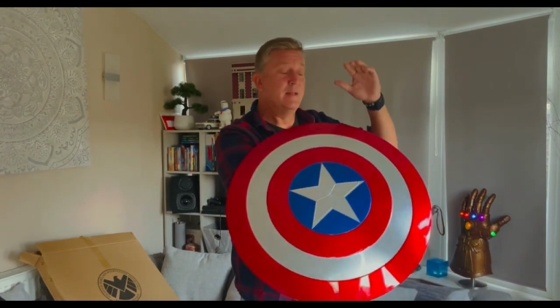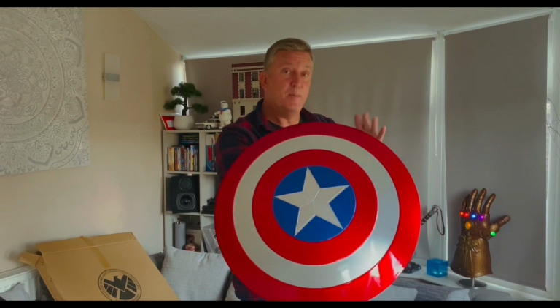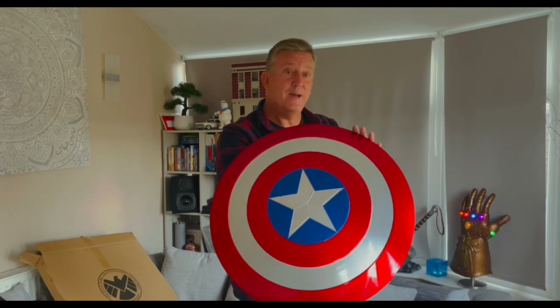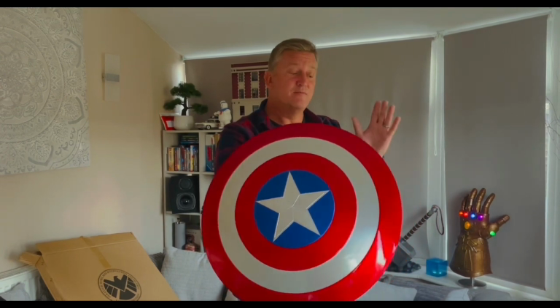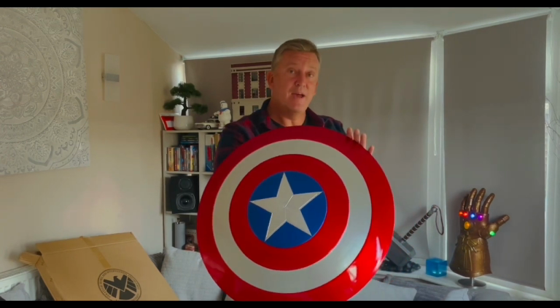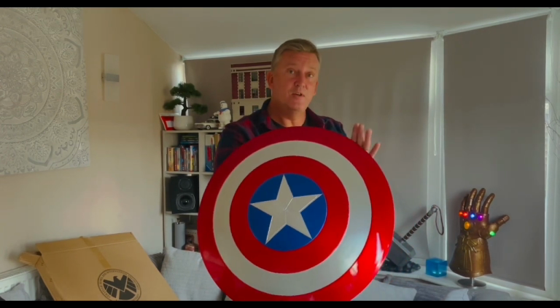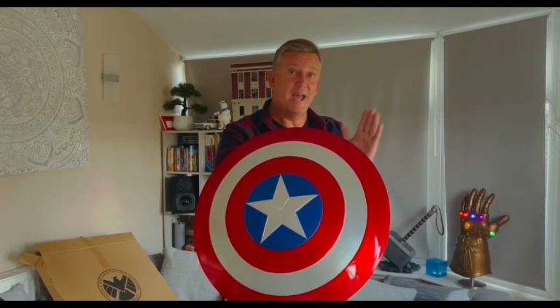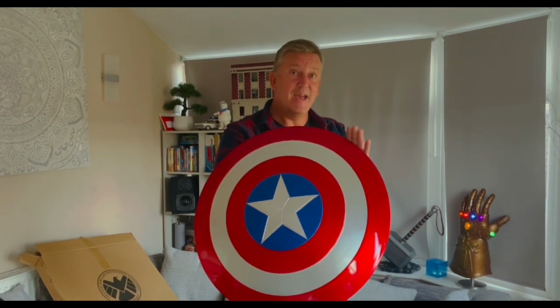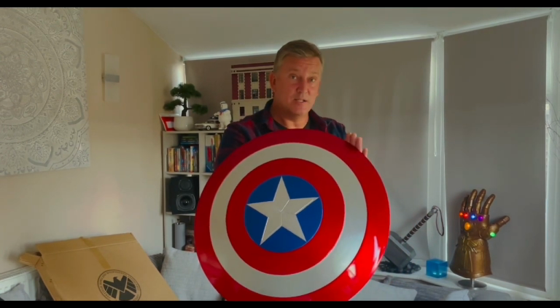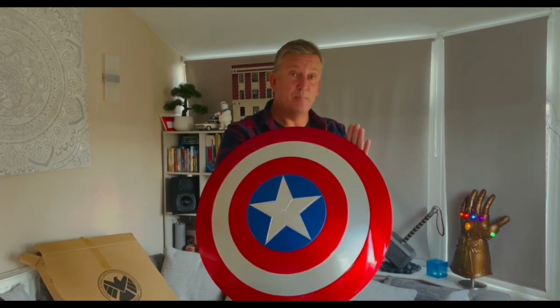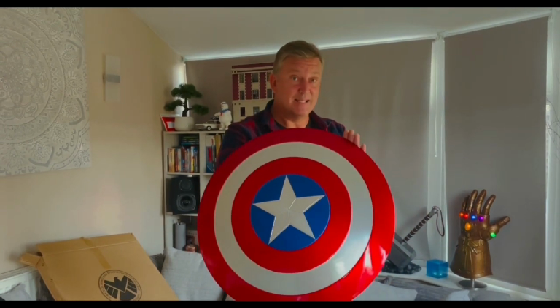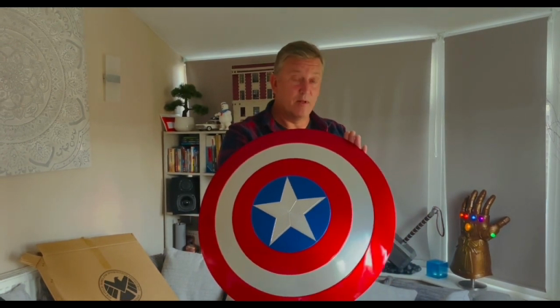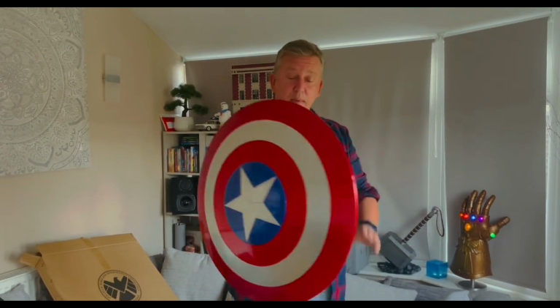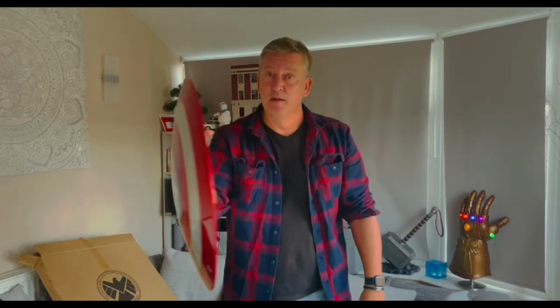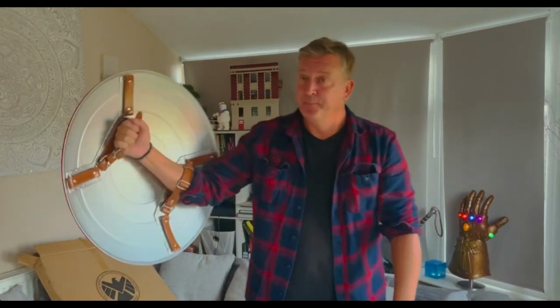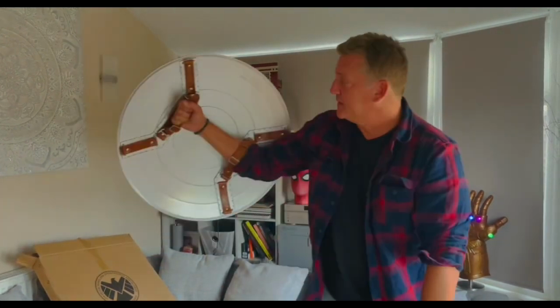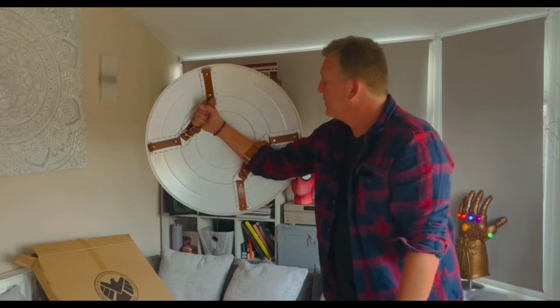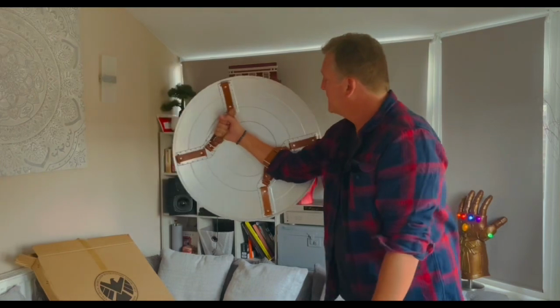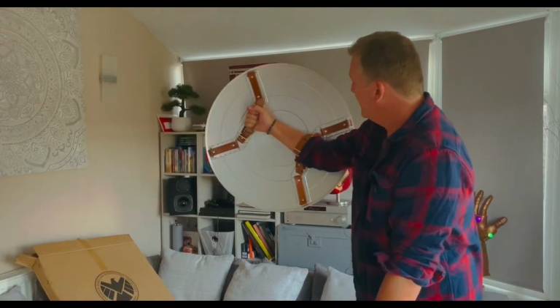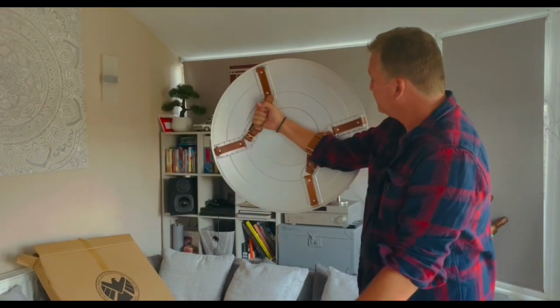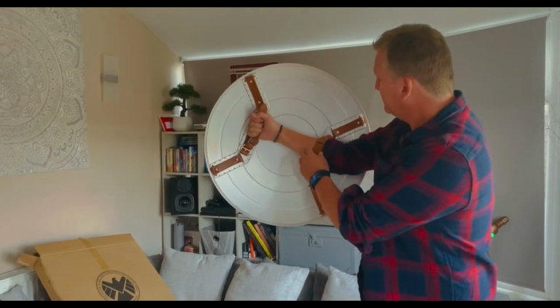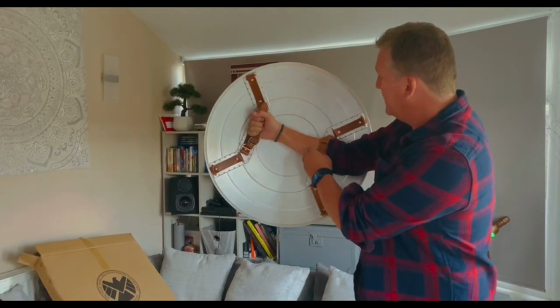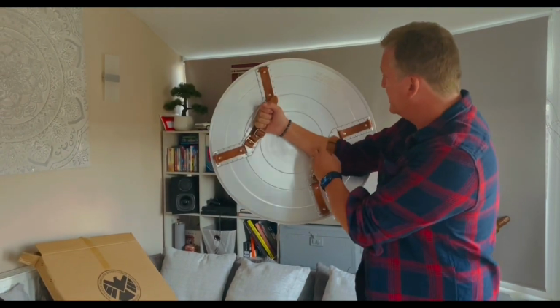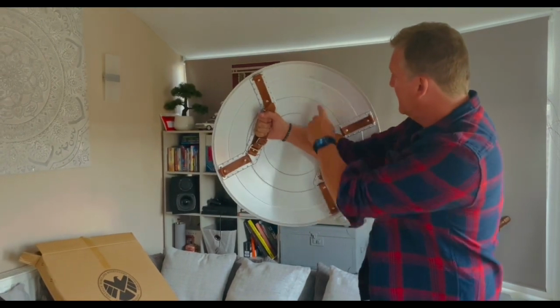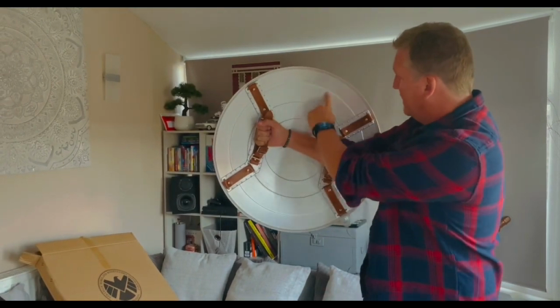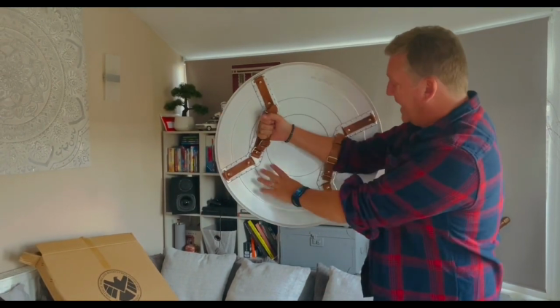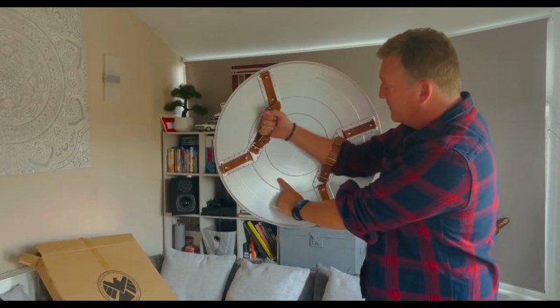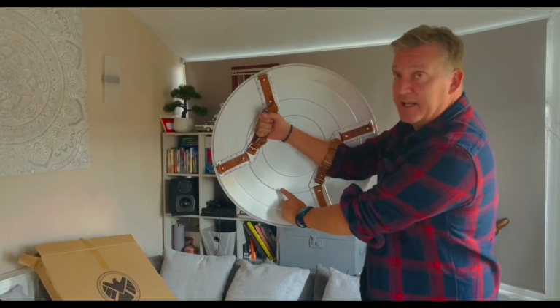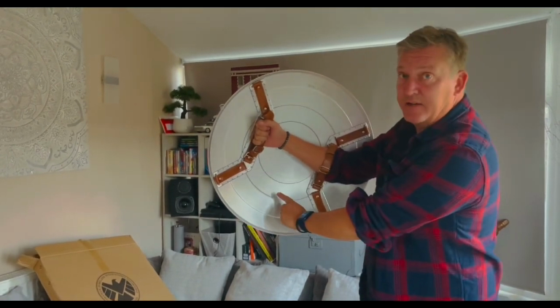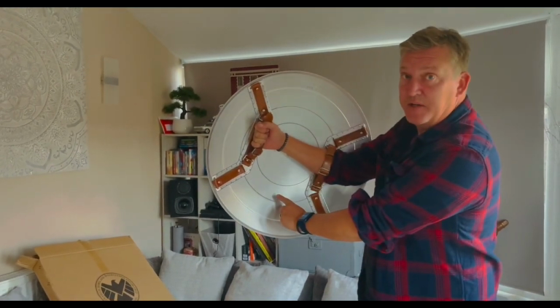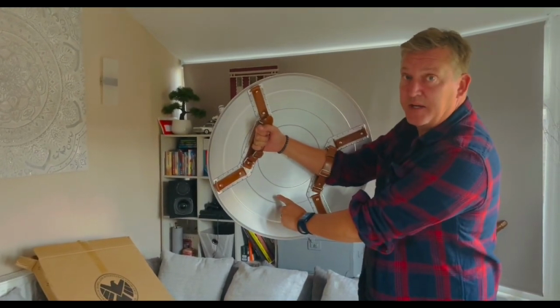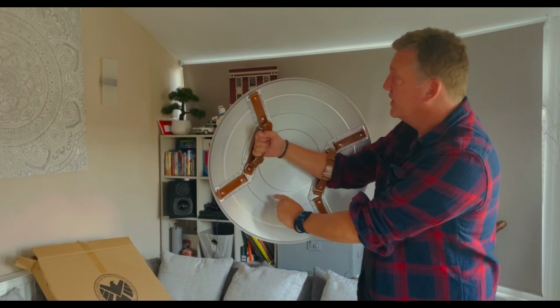This, by the way, is a very heavy duty ABS, so it's plastic rather than metal. If we take a look on this side here, you can see again the metallic effect on the underside of the Shield.